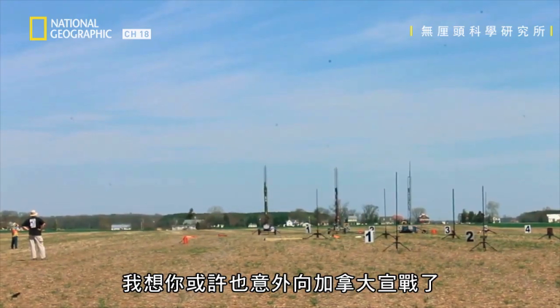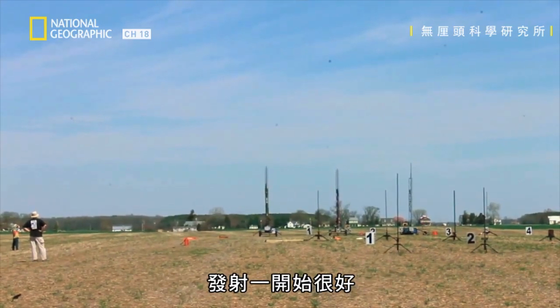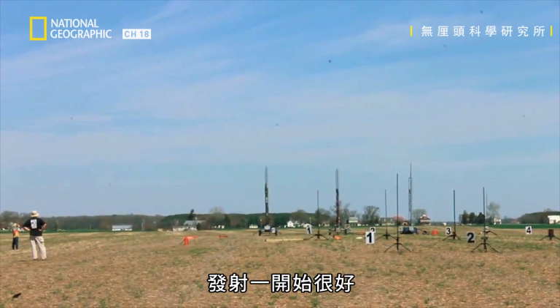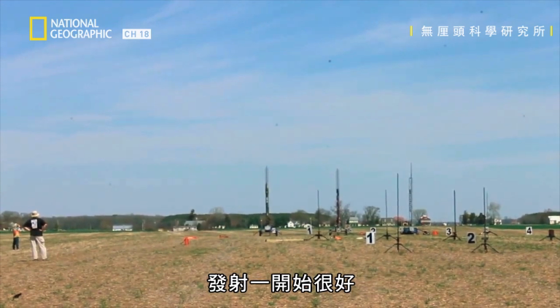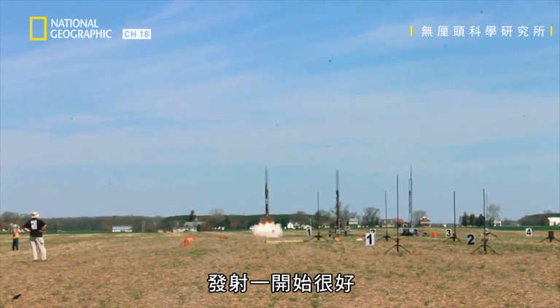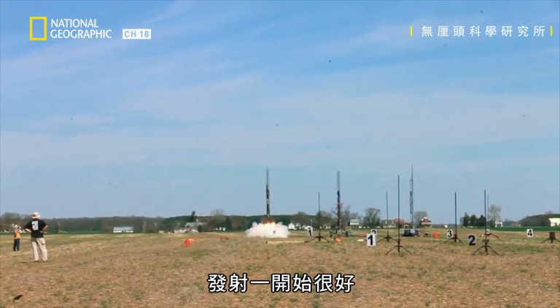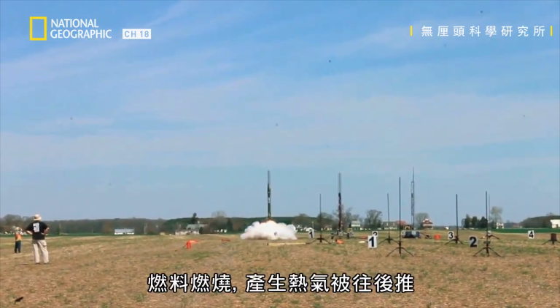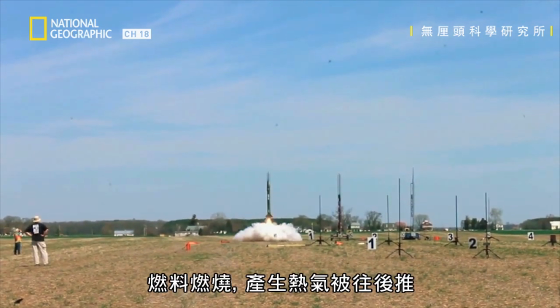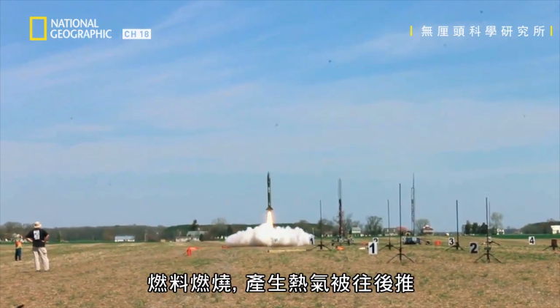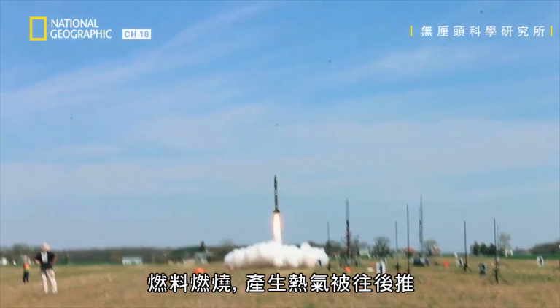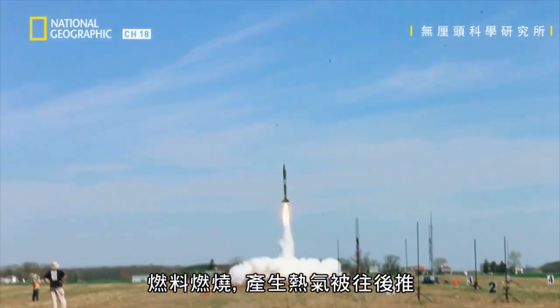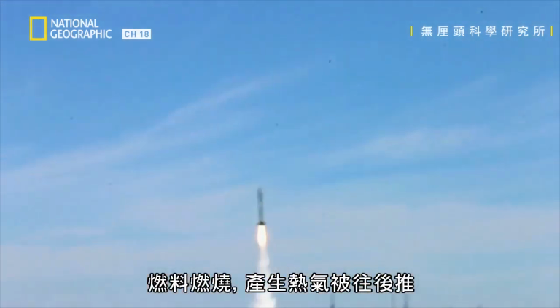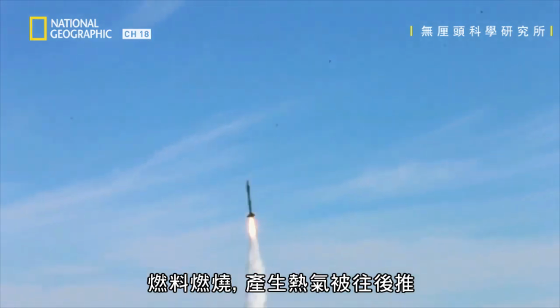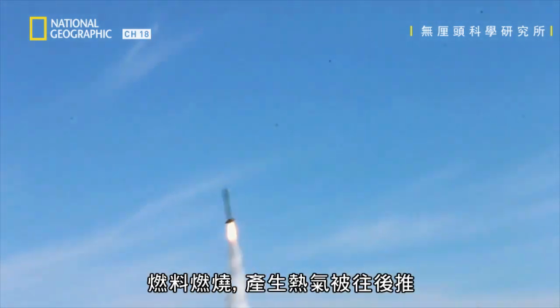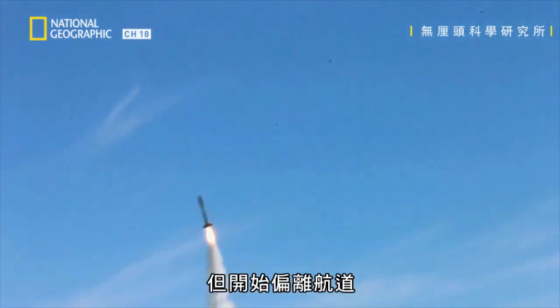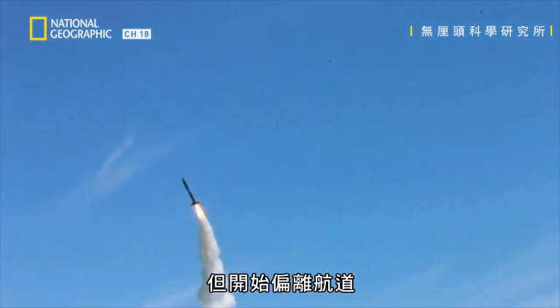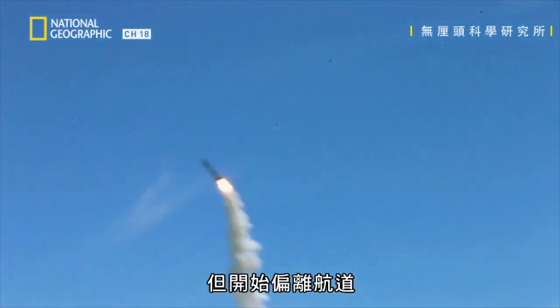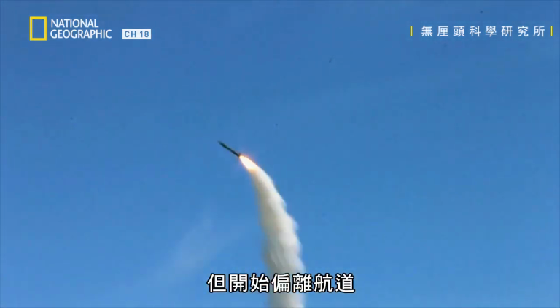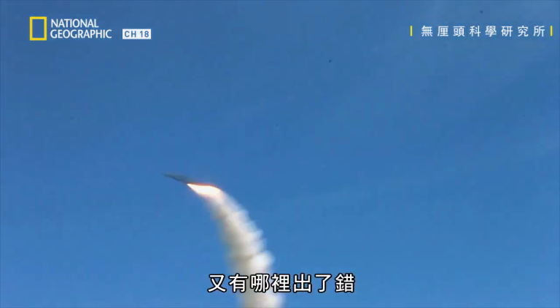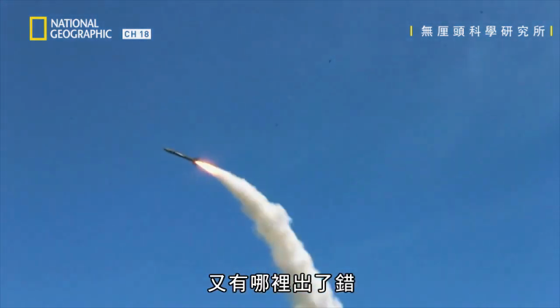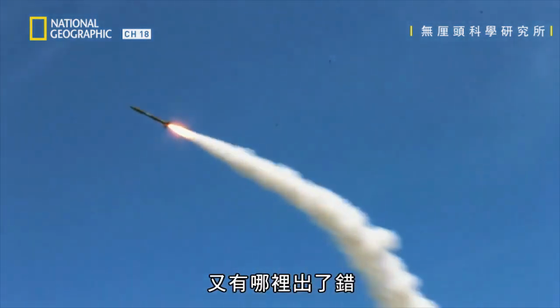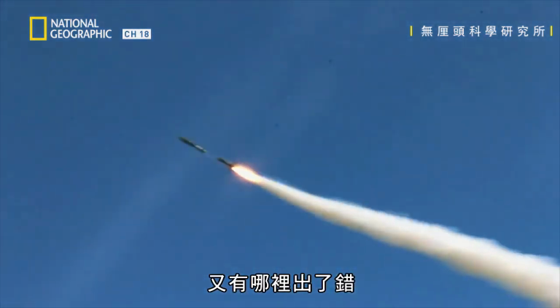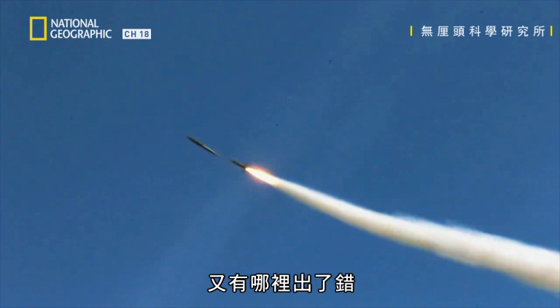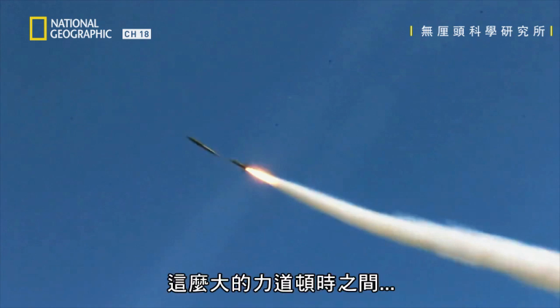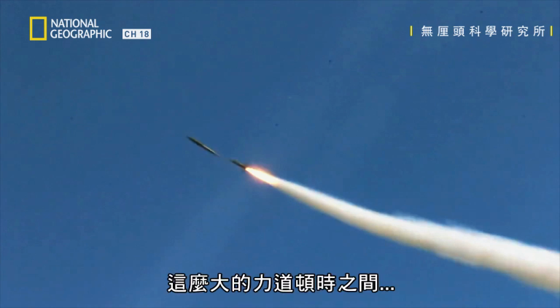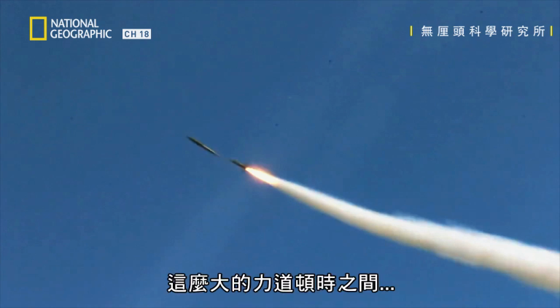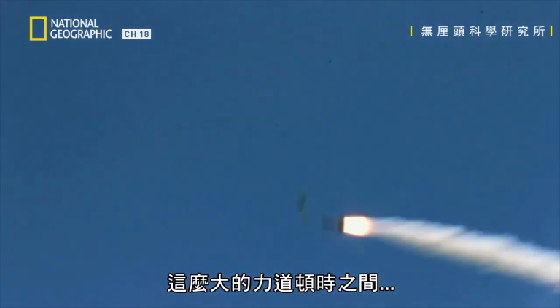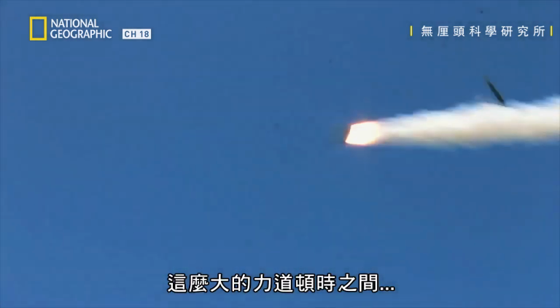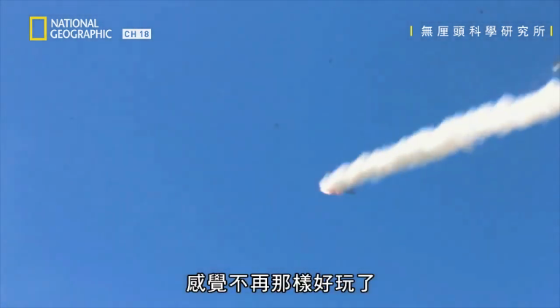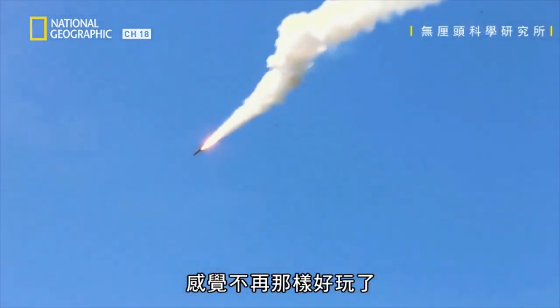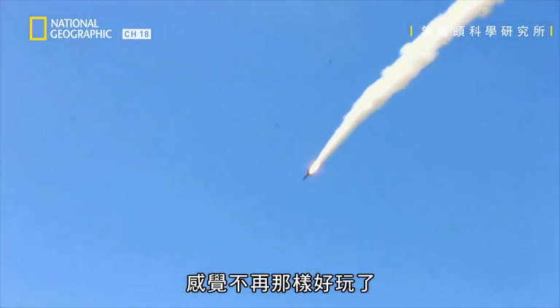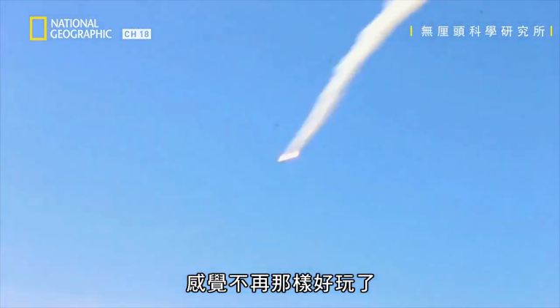The launch starts well. The fuel burns, creating a hot gas which is pushed out of the back. But it starts to veer off course. Something else goes wrong. And suddenly, all that power doesn't seem quite so much fun anymore.